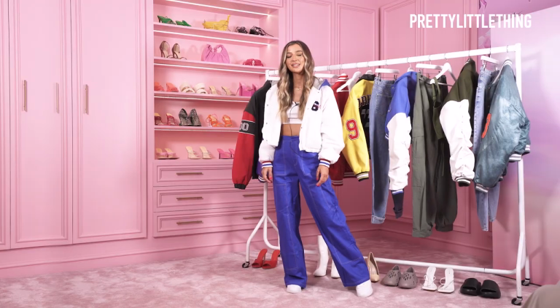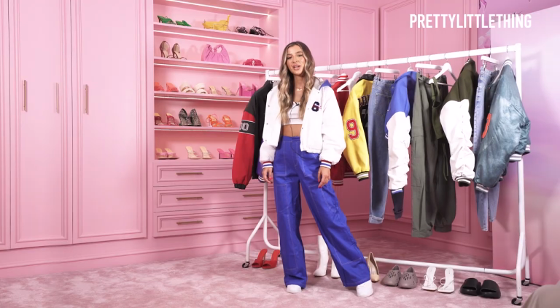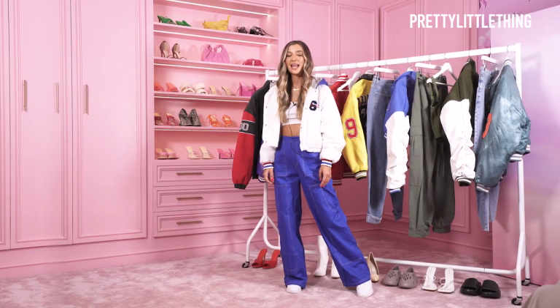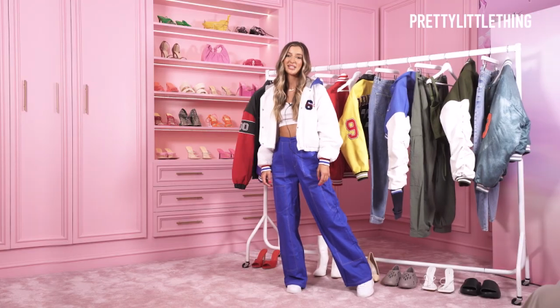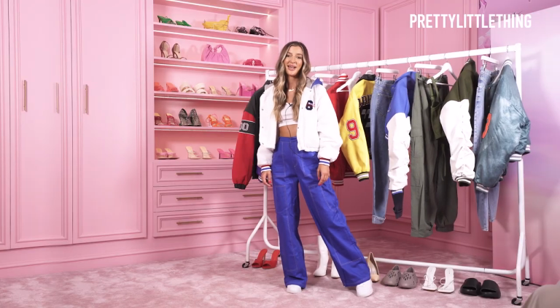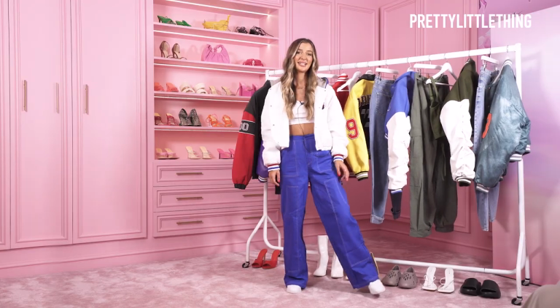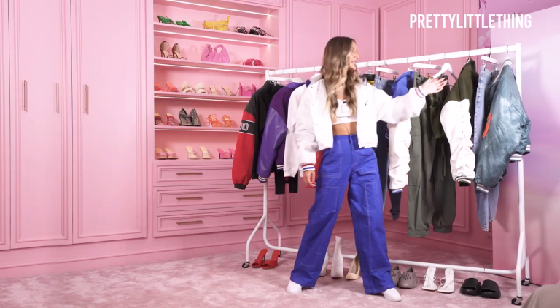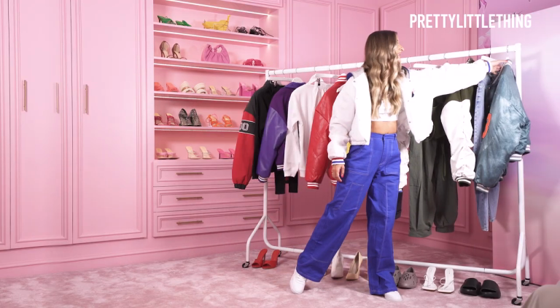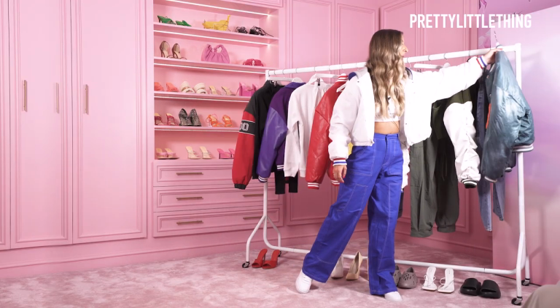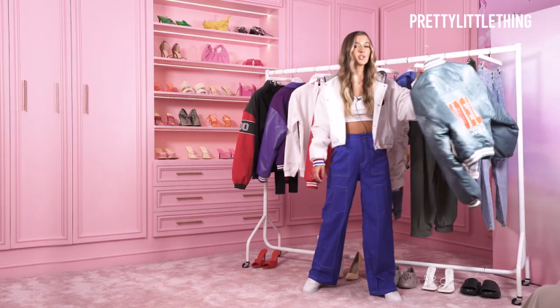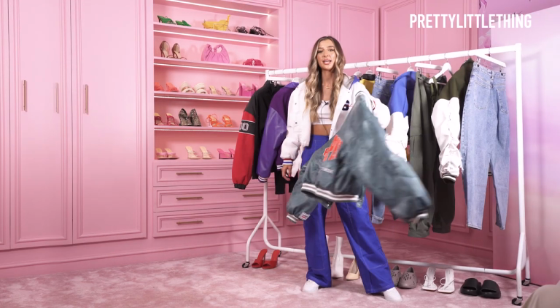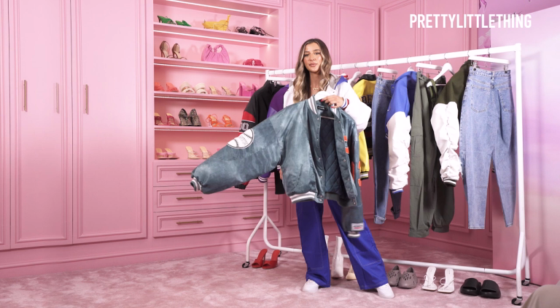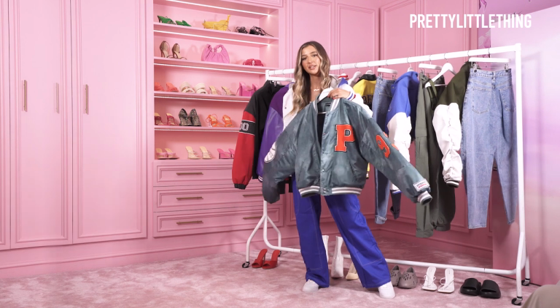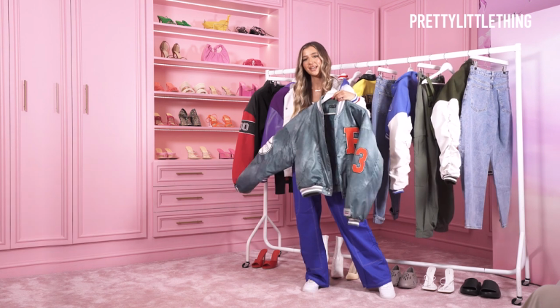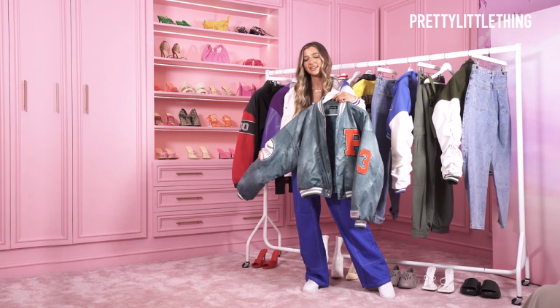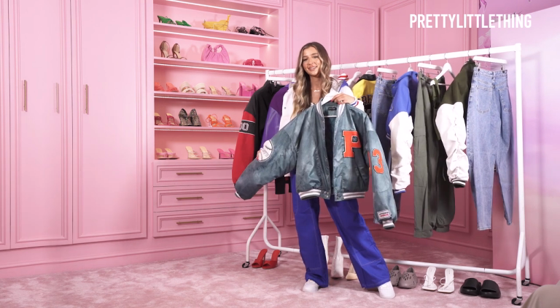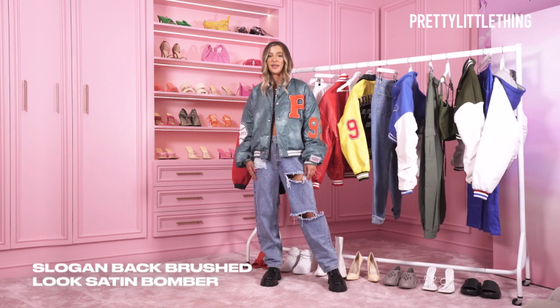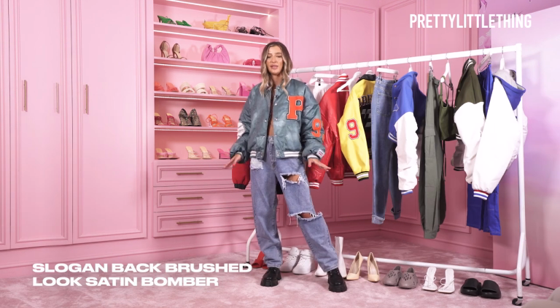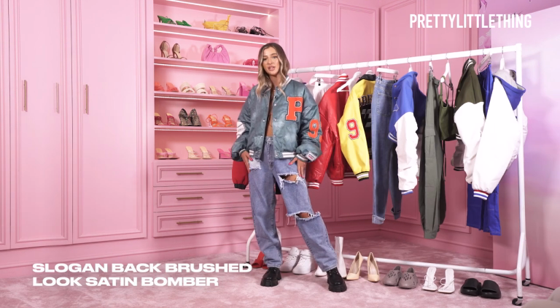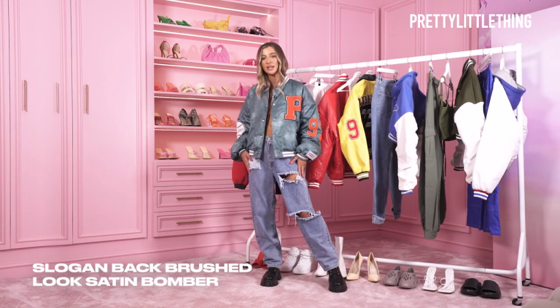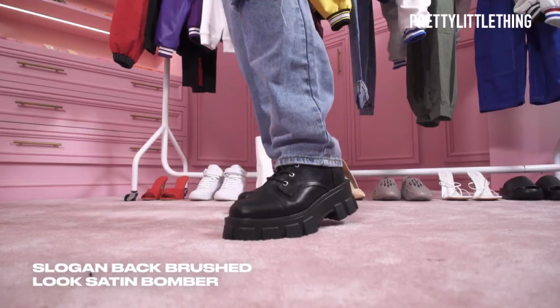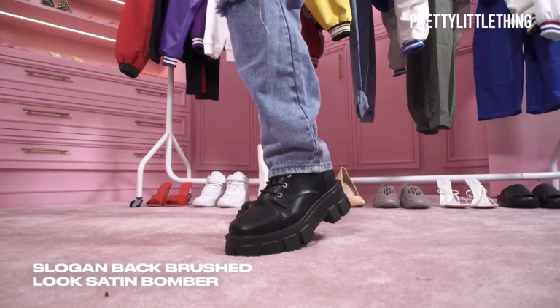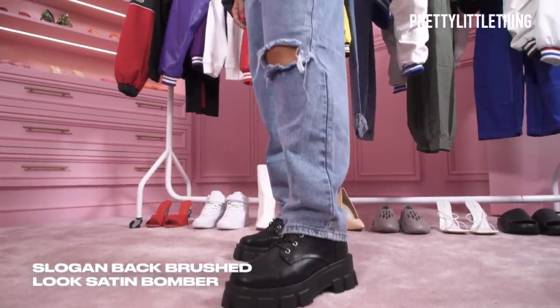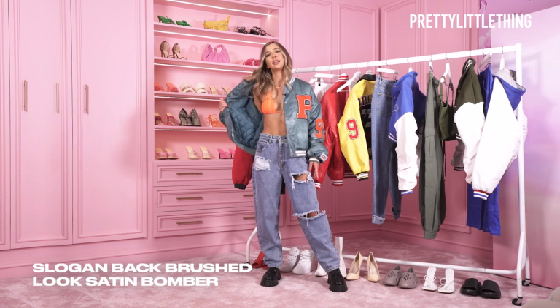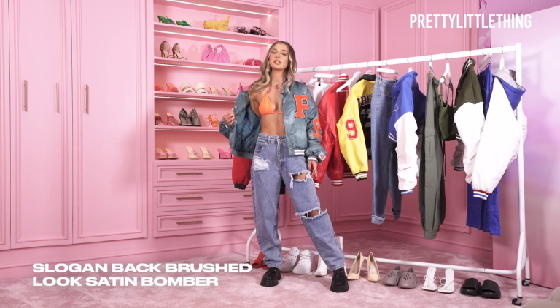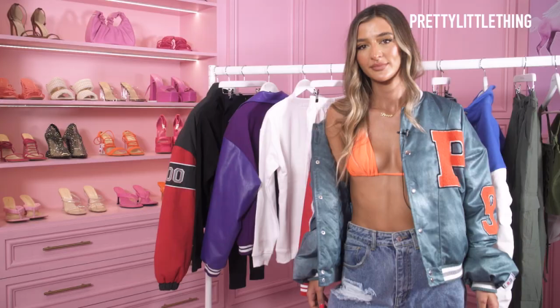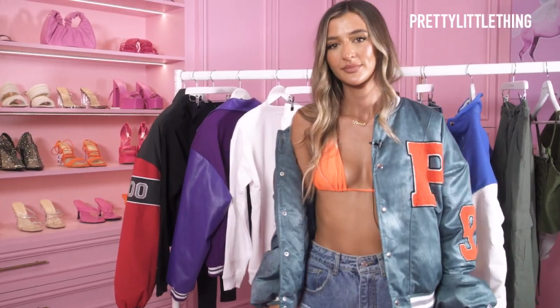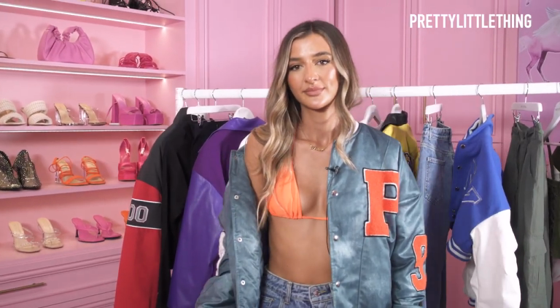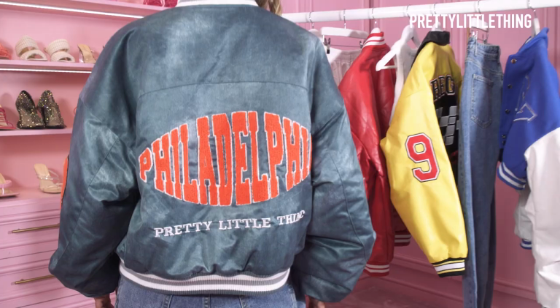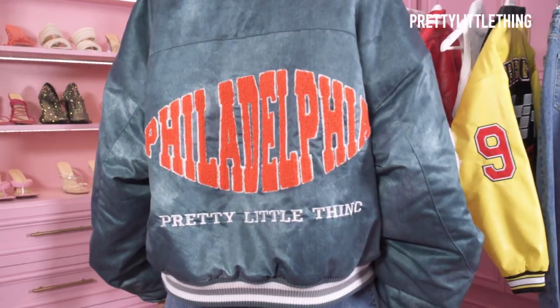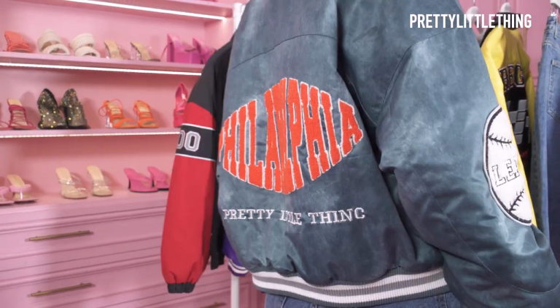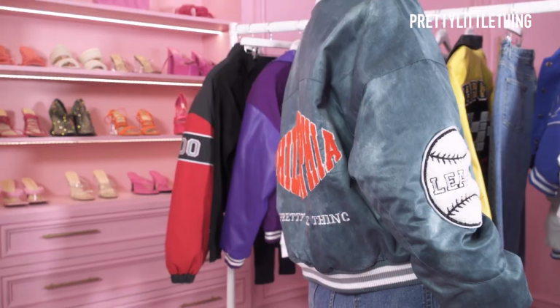We're going to go on to the last bomber jacket now and it is this satin washed jacket with orange detailing. I've paired it with a baggy jean, some black boots and a little orange bikini. I'd probably wear this one a bit more to a festival.